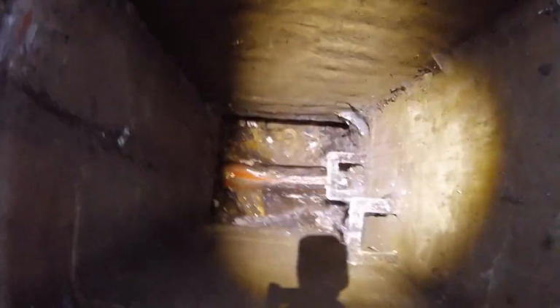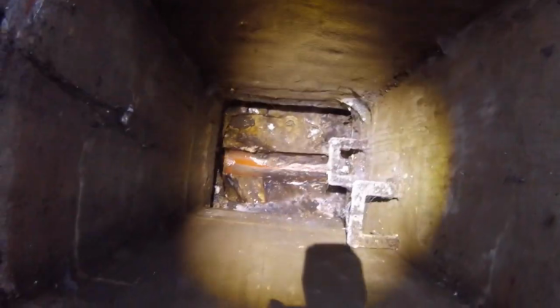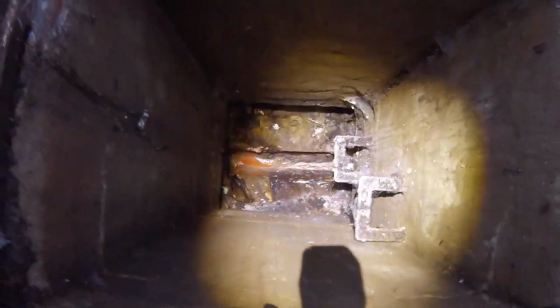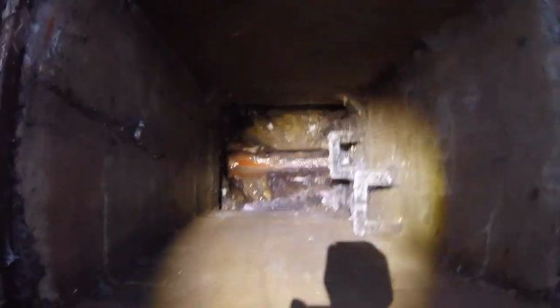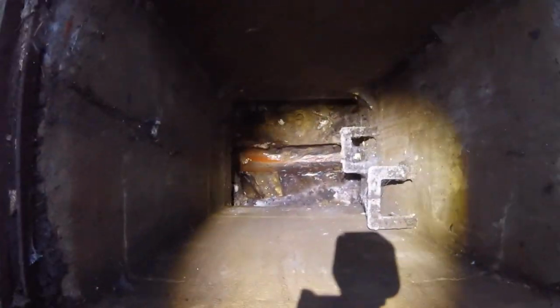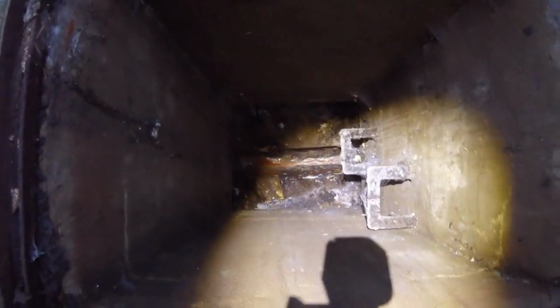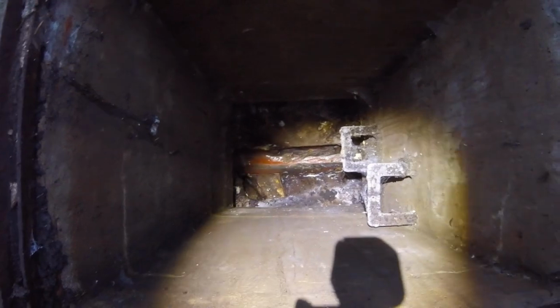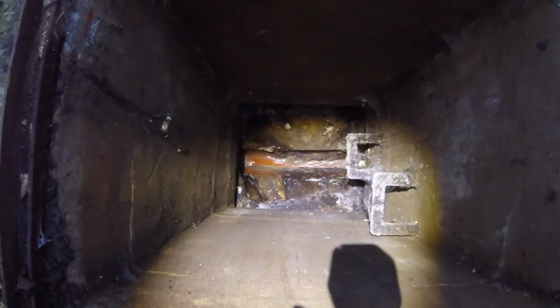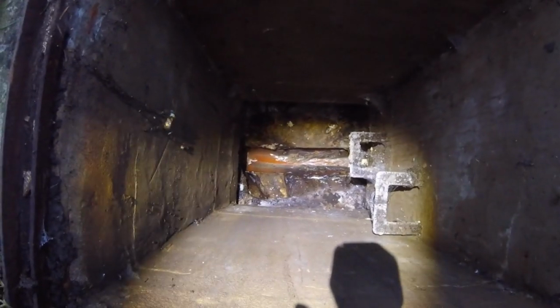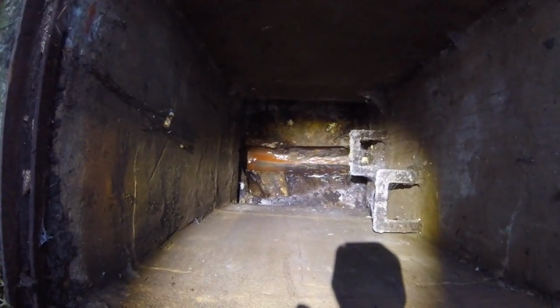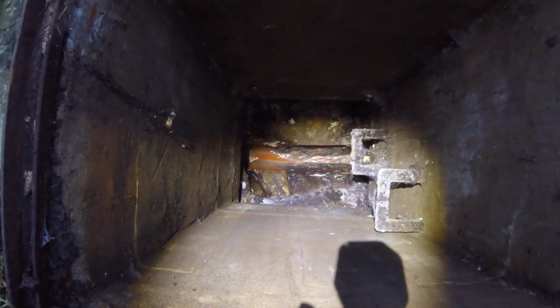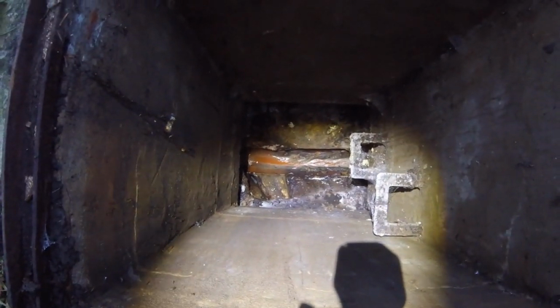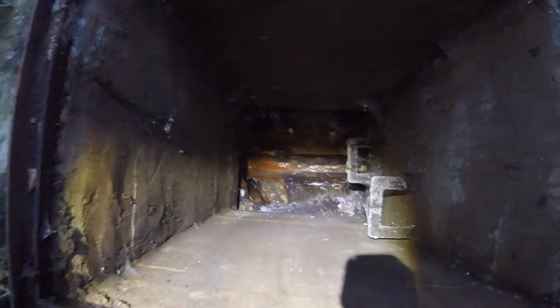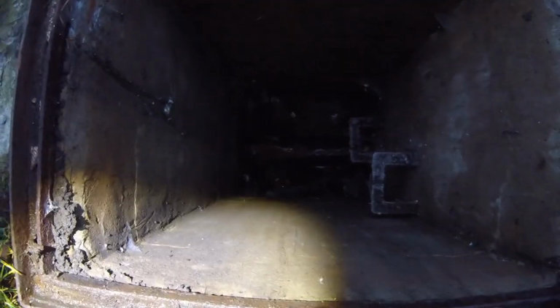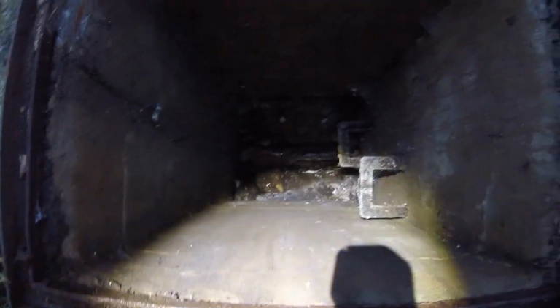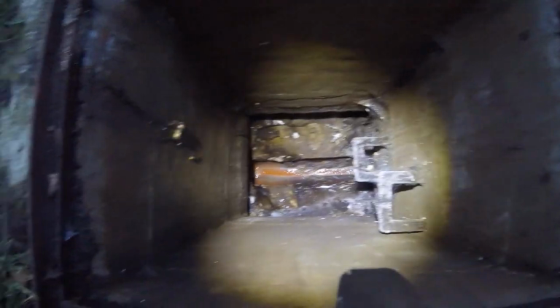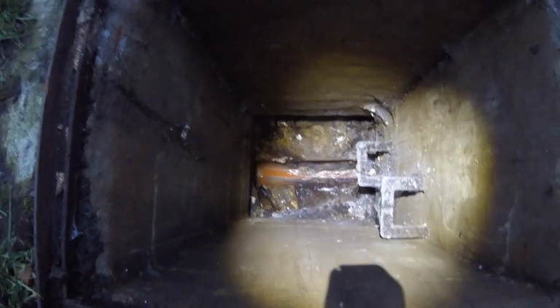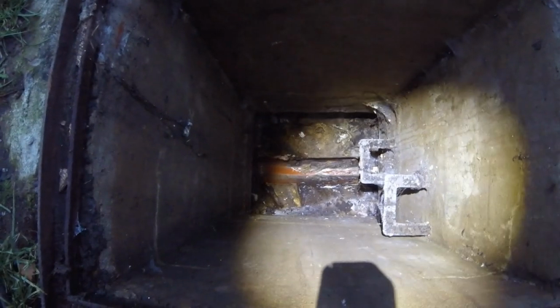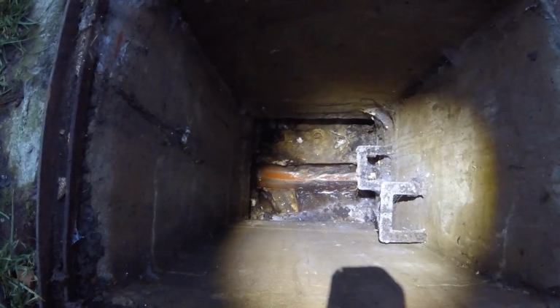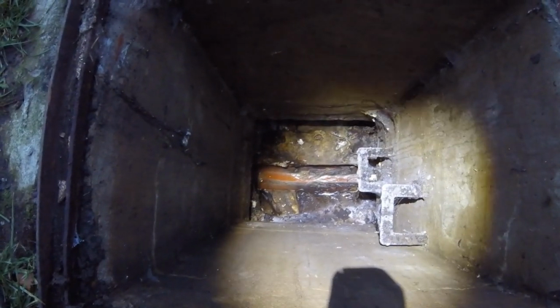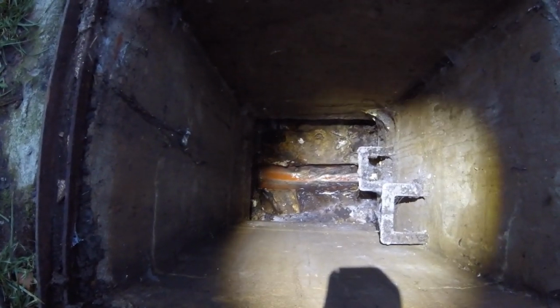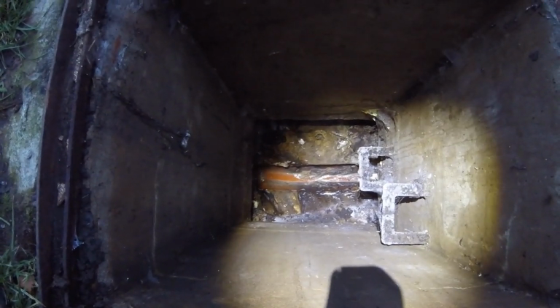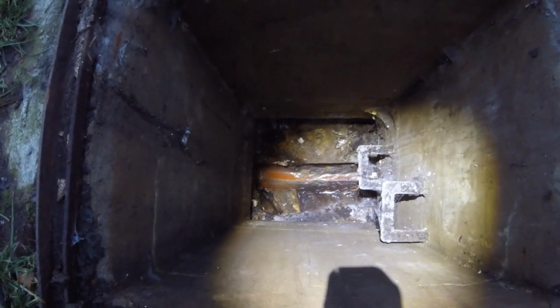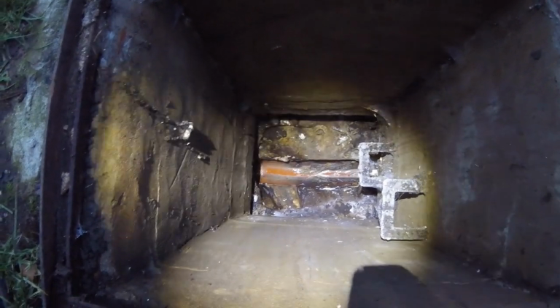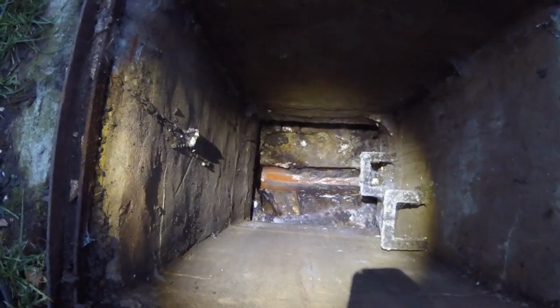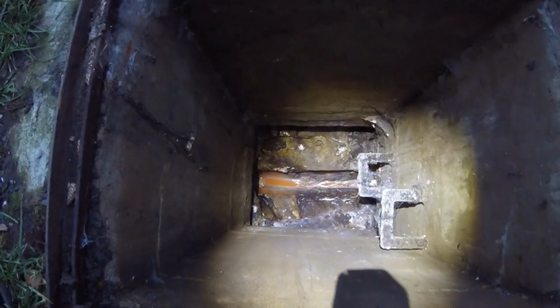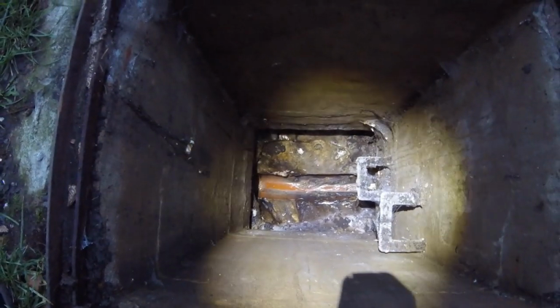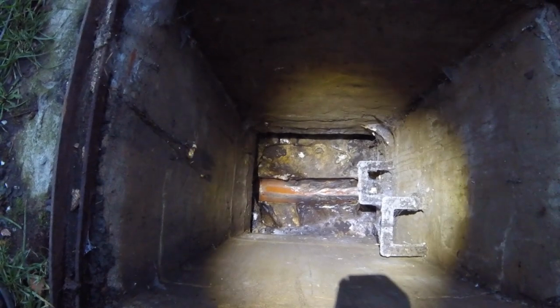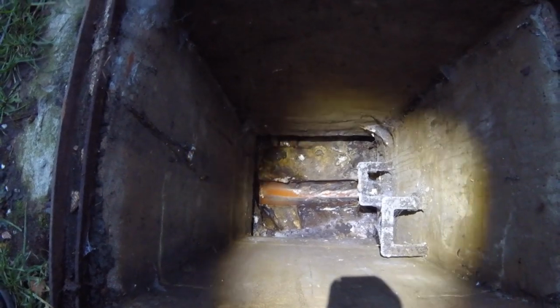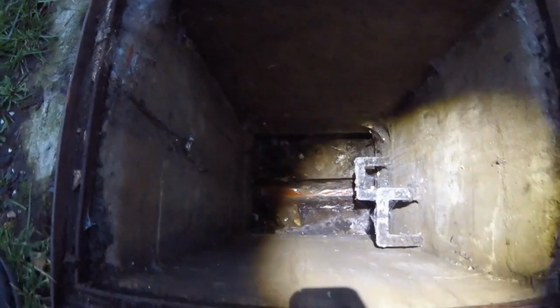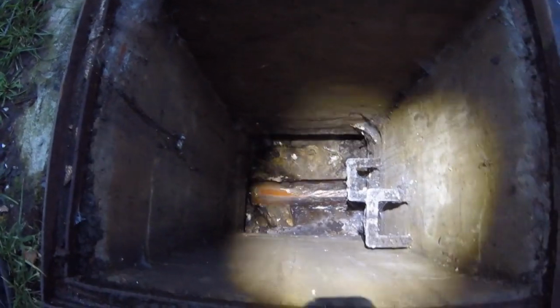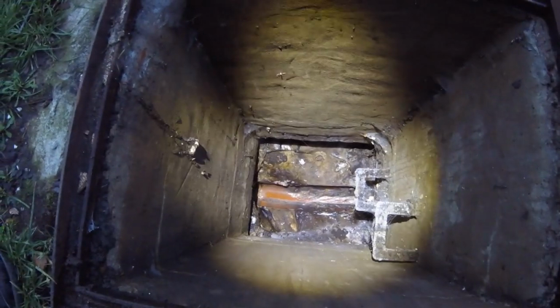That's the manhole. Obviously it's foul and it's running — it runs all the time. It's a combined sewer, so we're going to have to bag it off where we'll do the connection and install the new manhole.